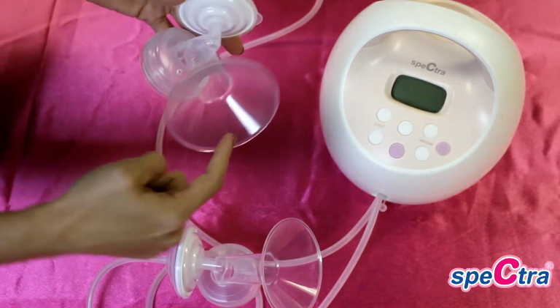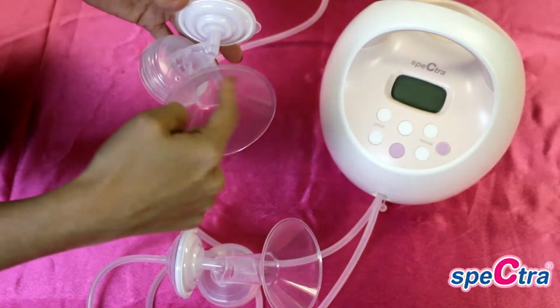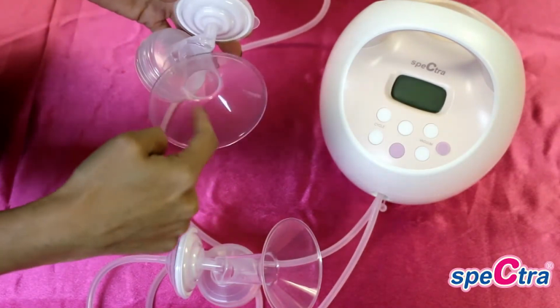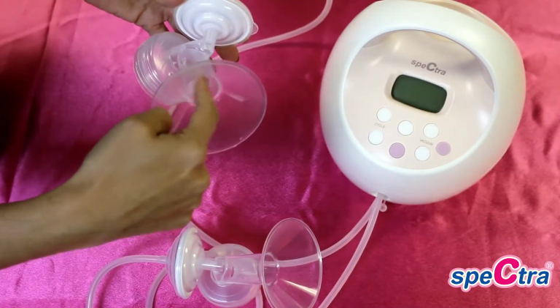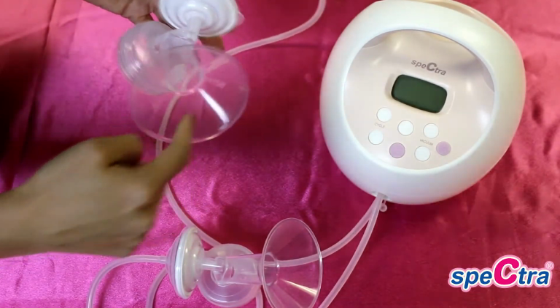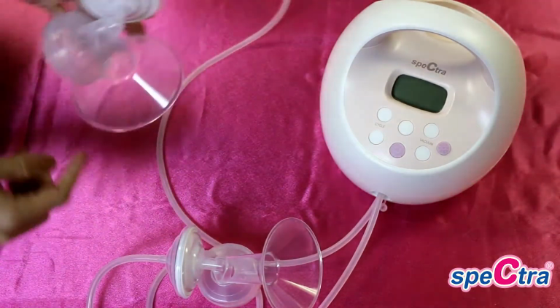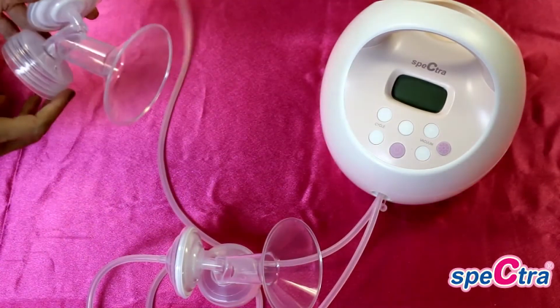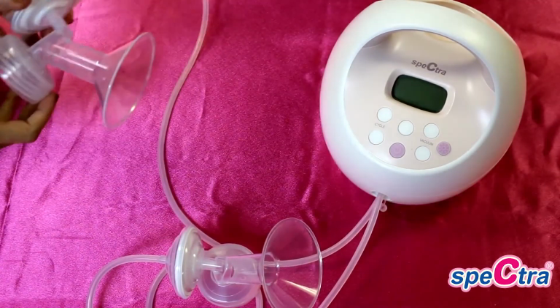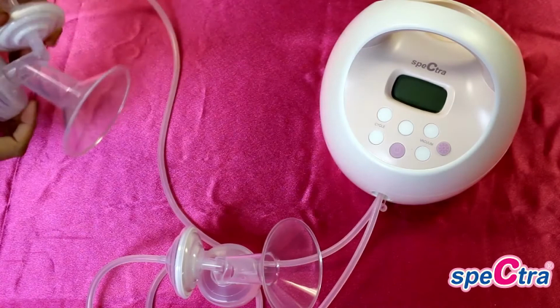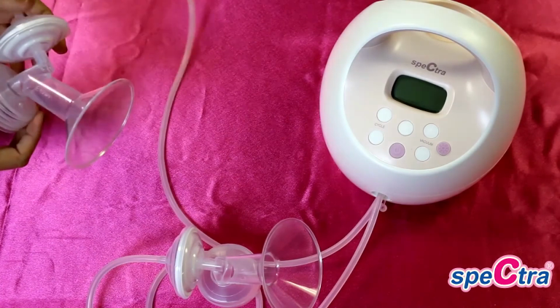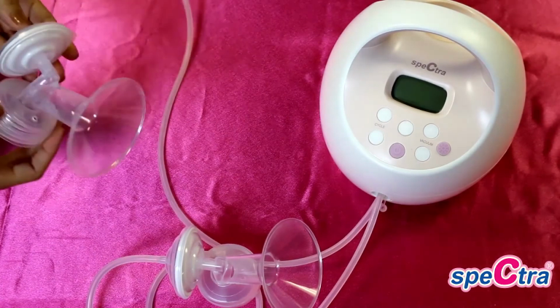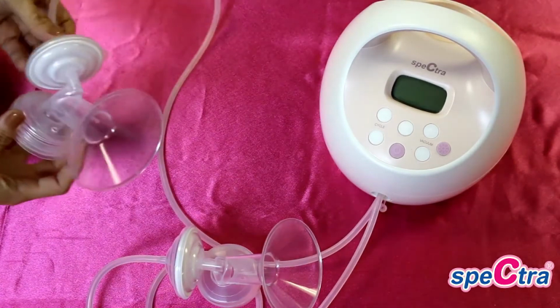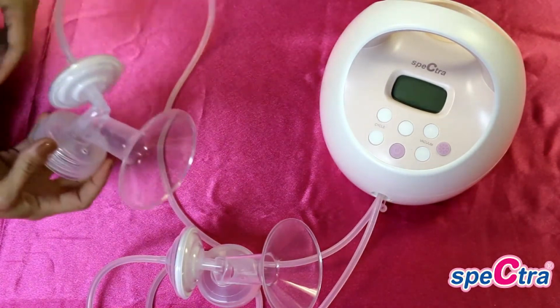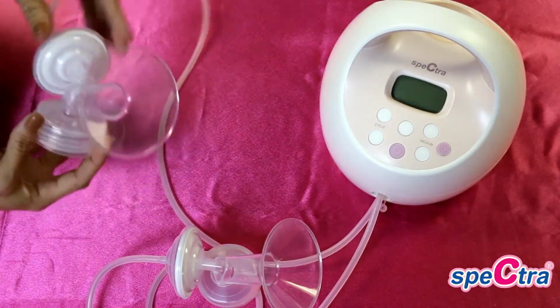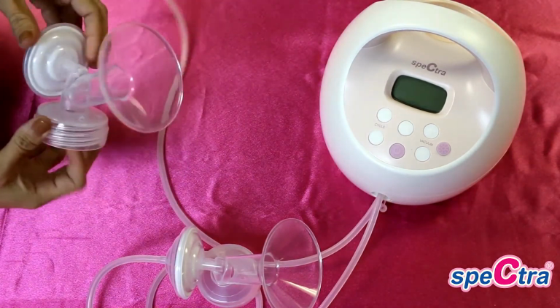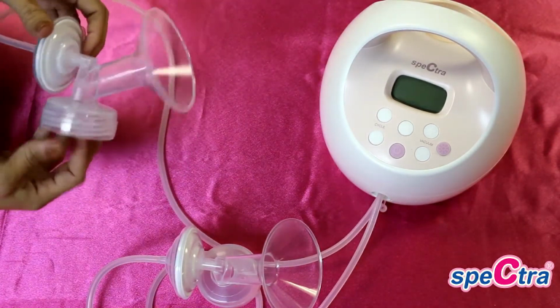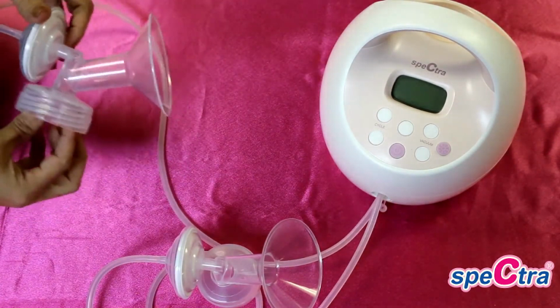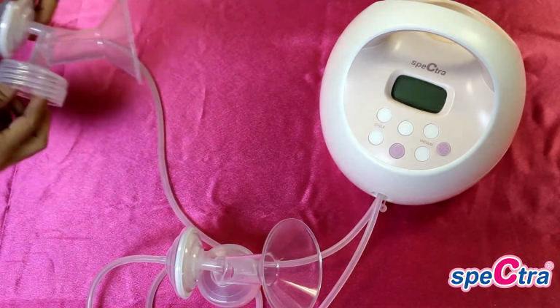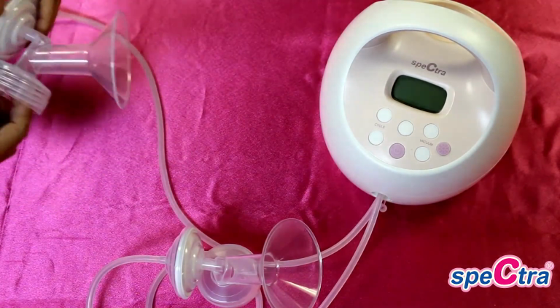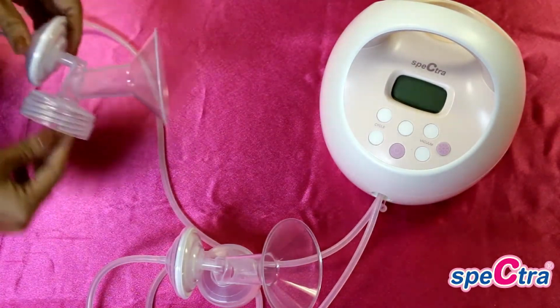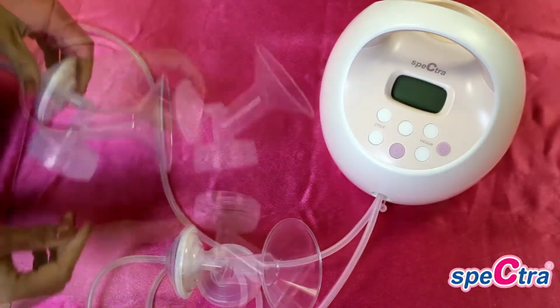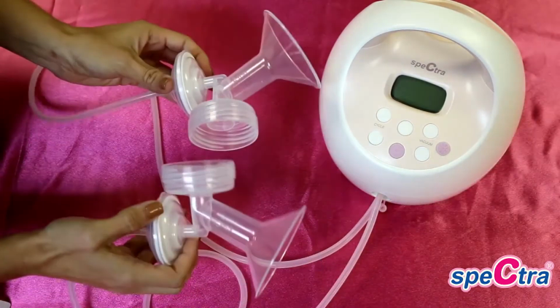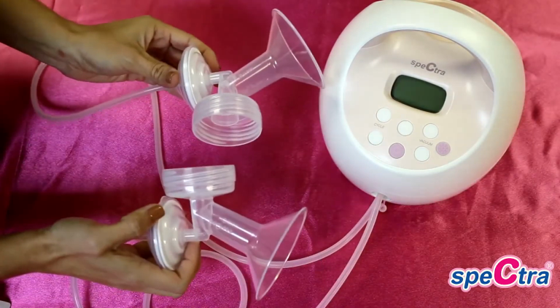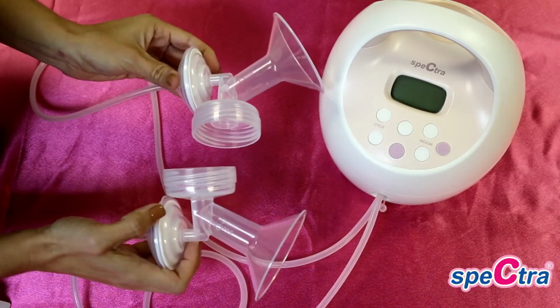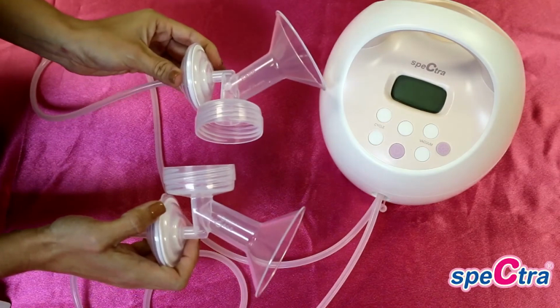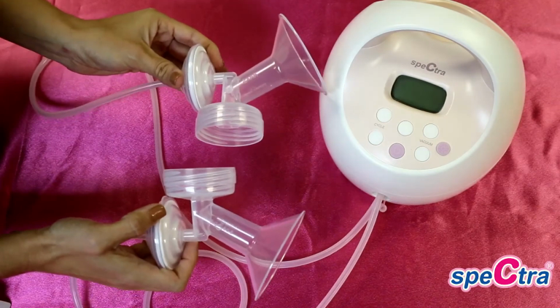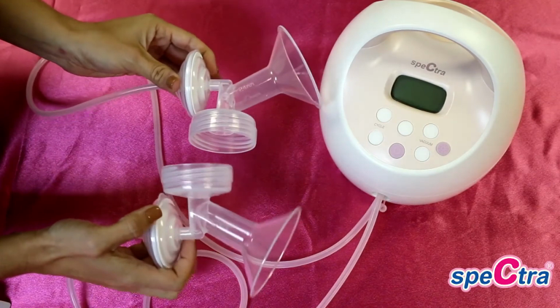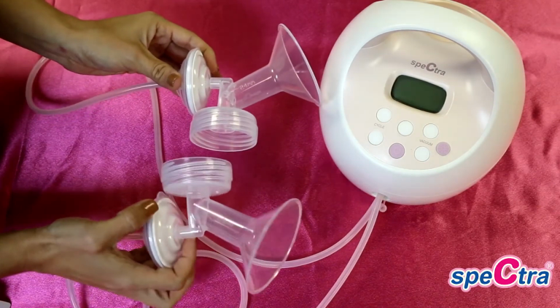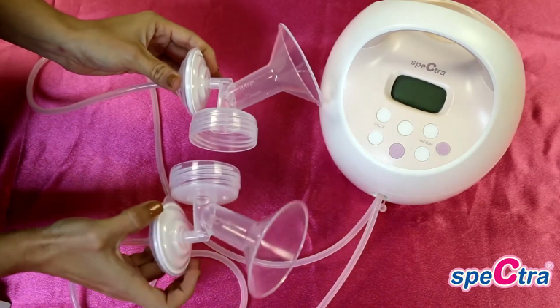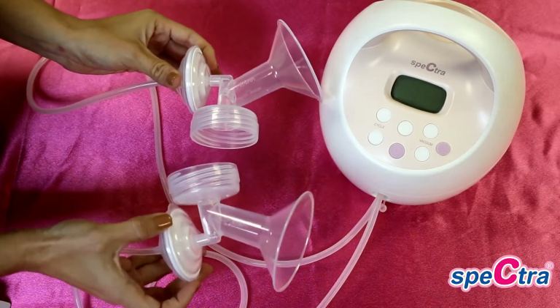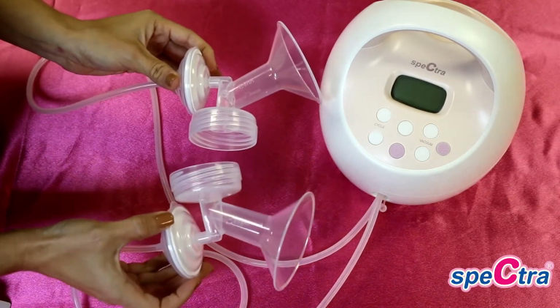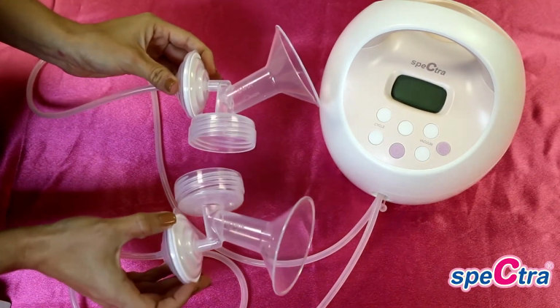Having the proper fitted flange can affect comfort, milk supply, and suction drastically. A lactation consultant can also properly fit you for the correct flange size.